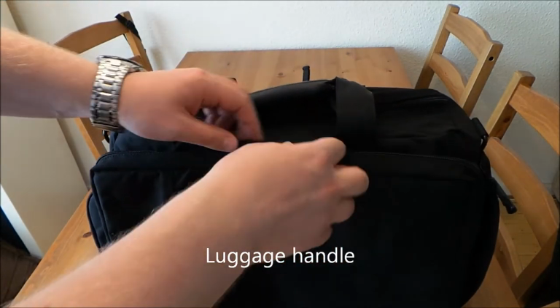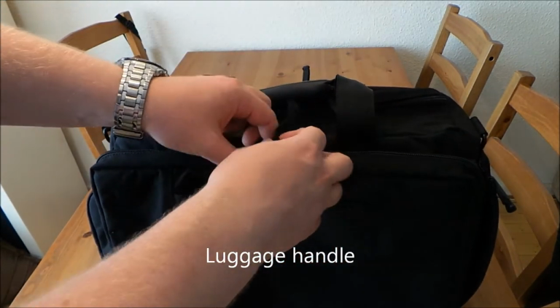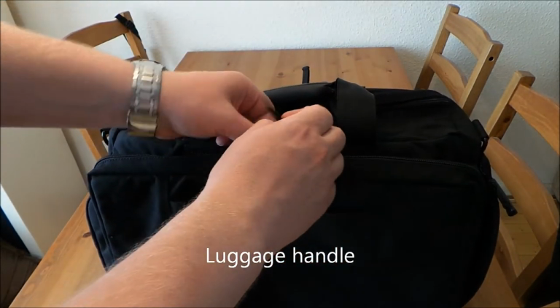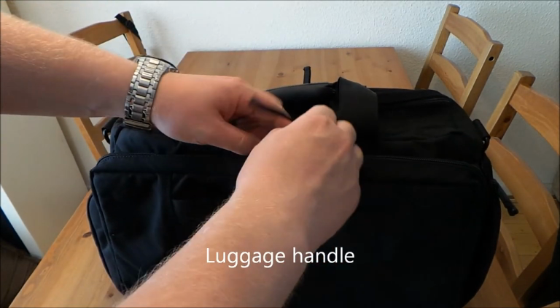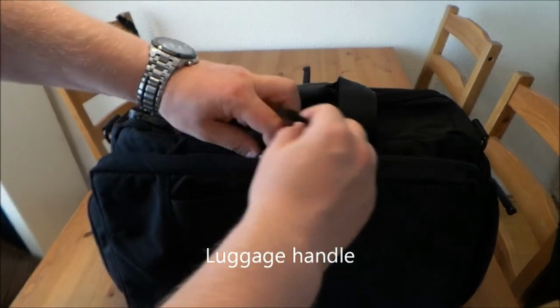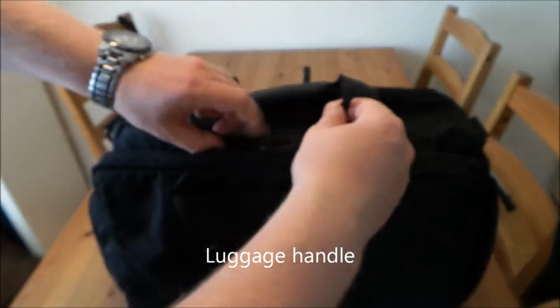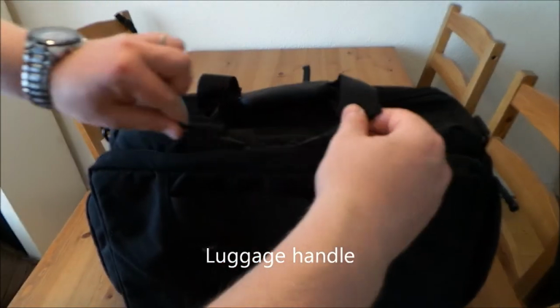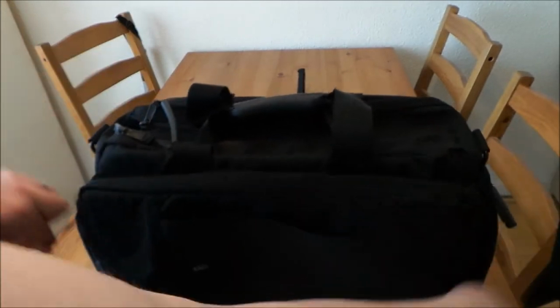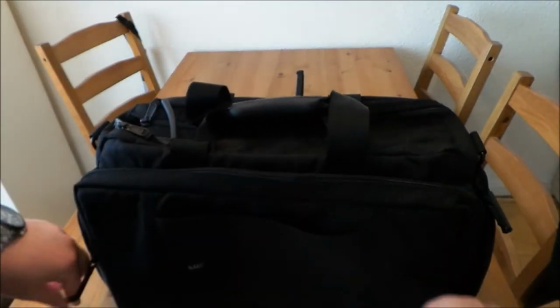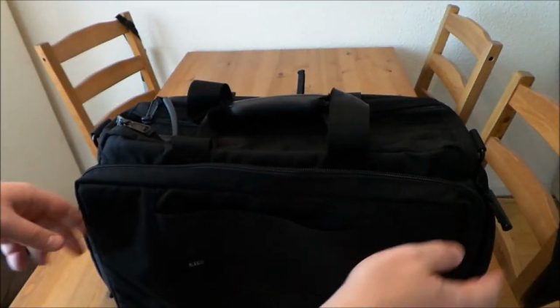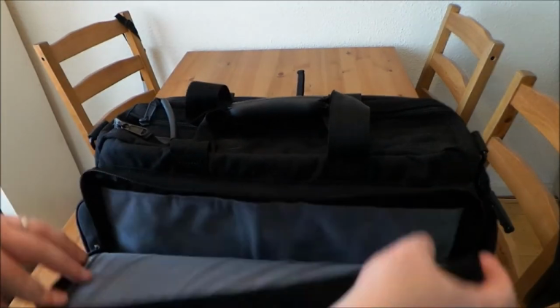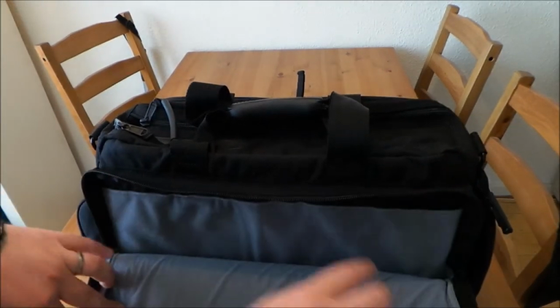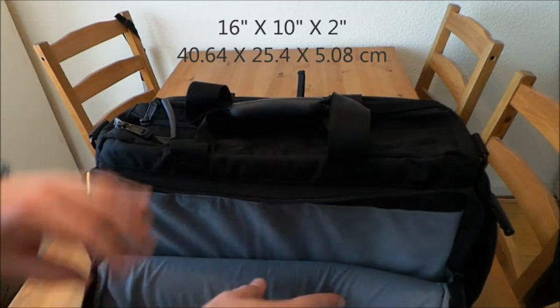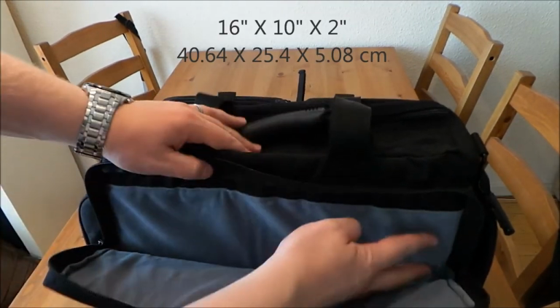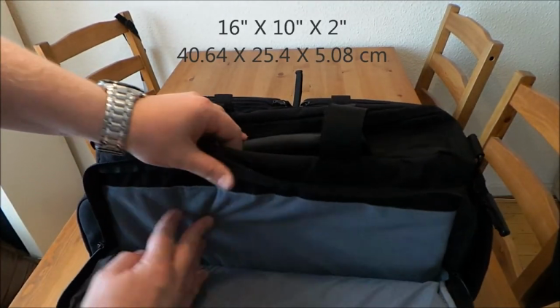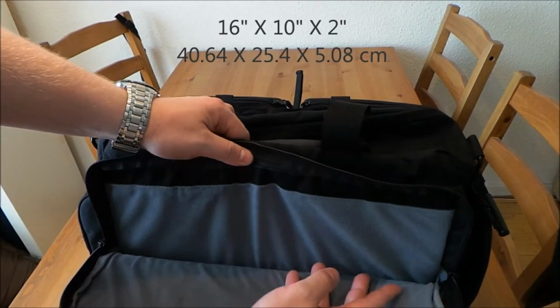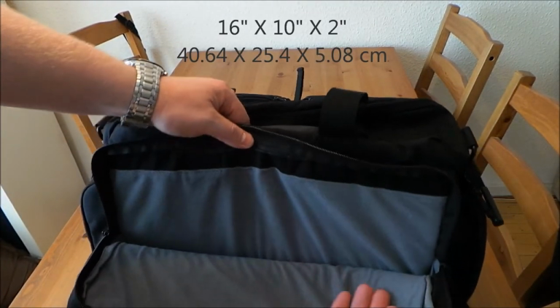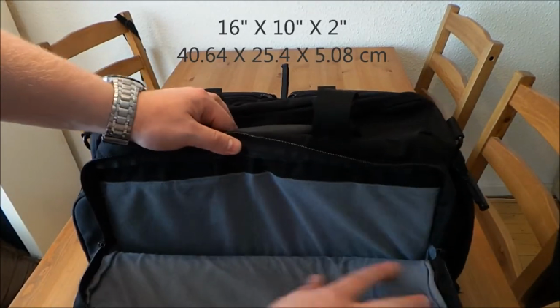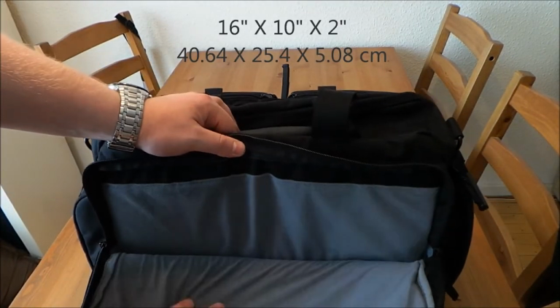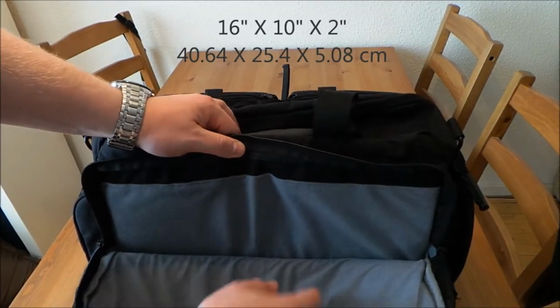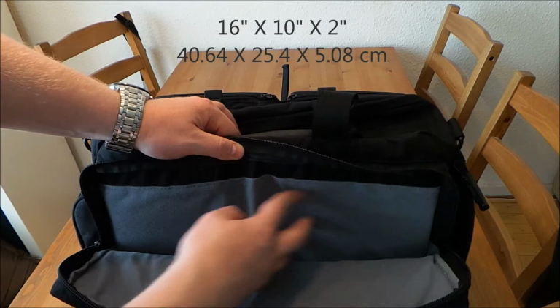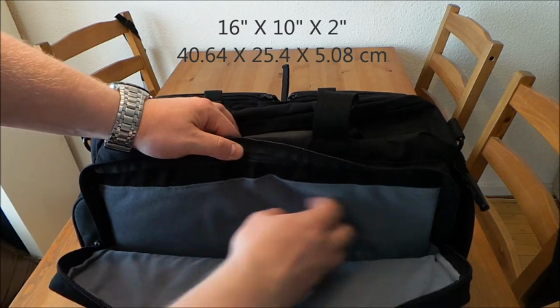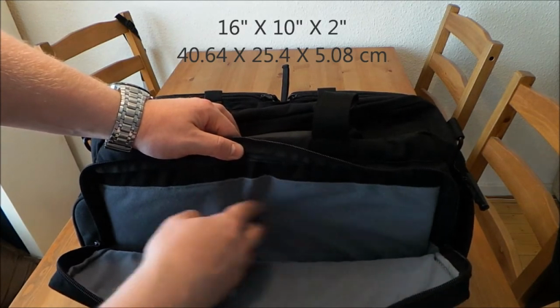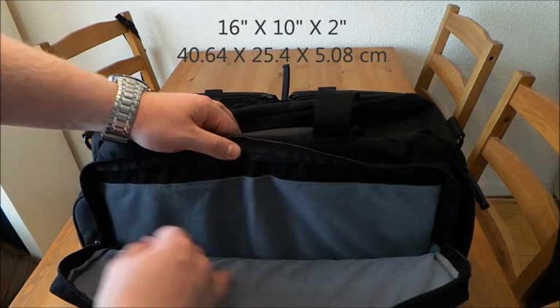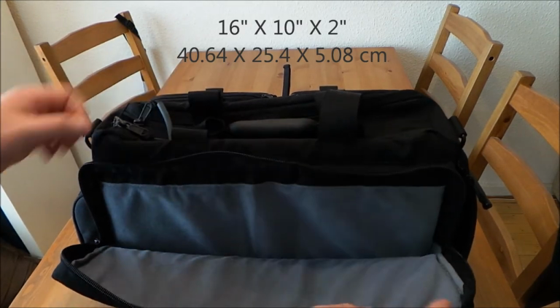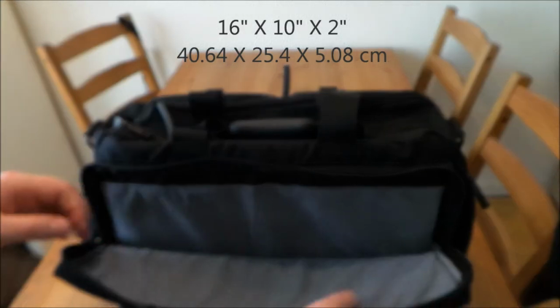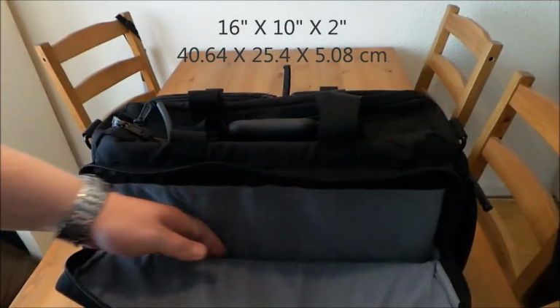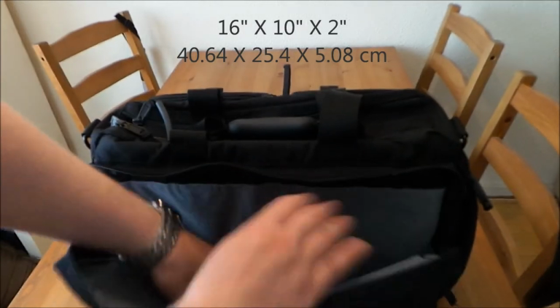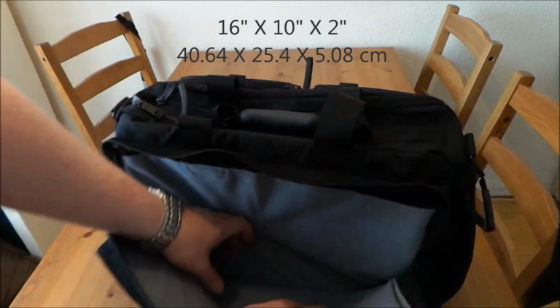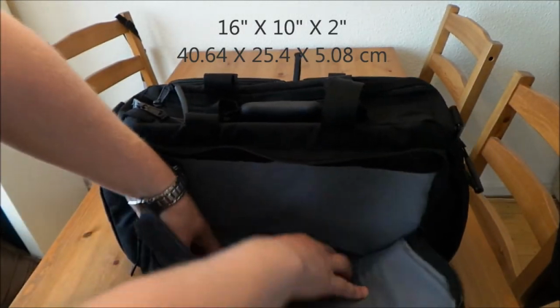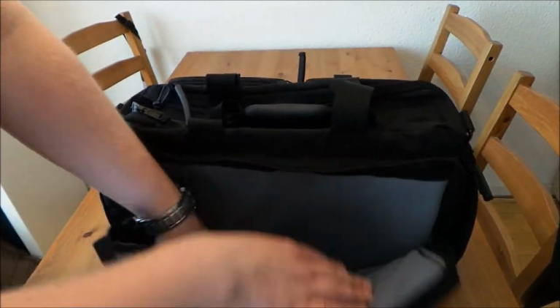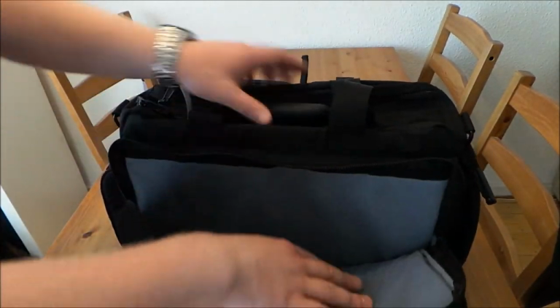Here's the laptop compartment with two zippers. This is a soft liner — you can attach a Velcro onto it. Nice and grey.